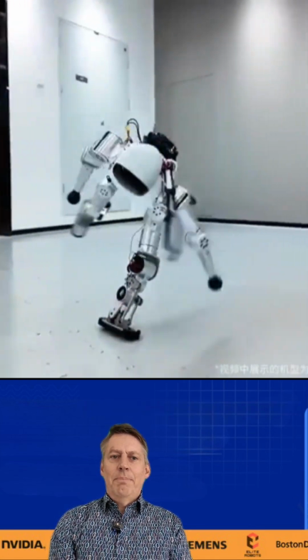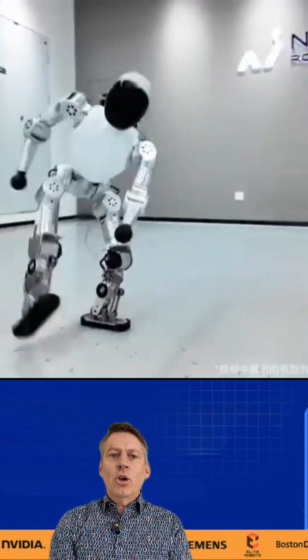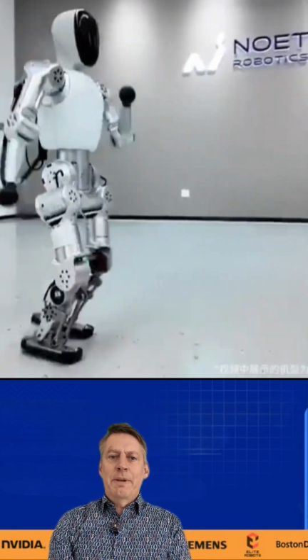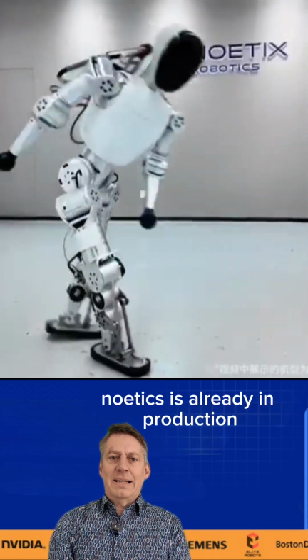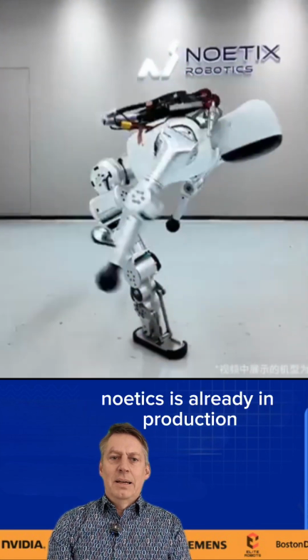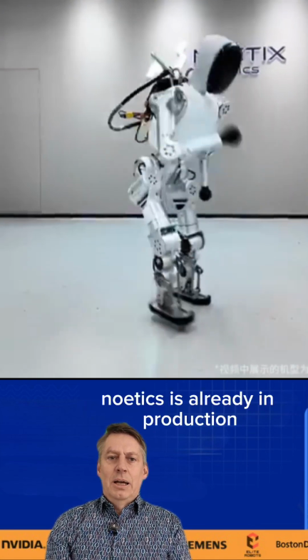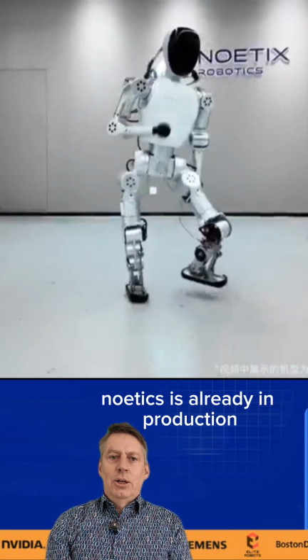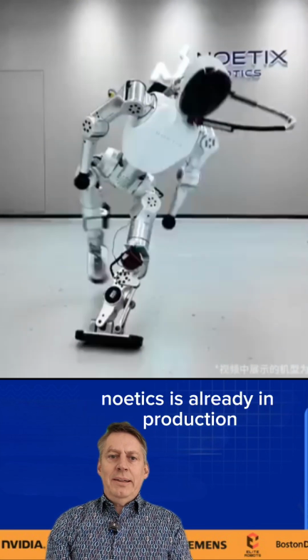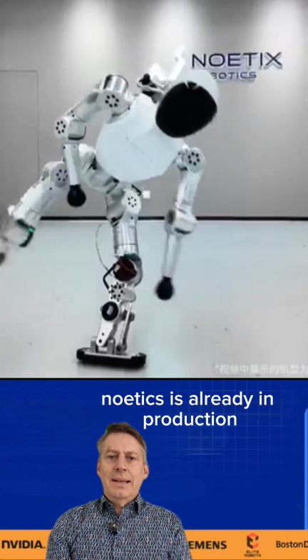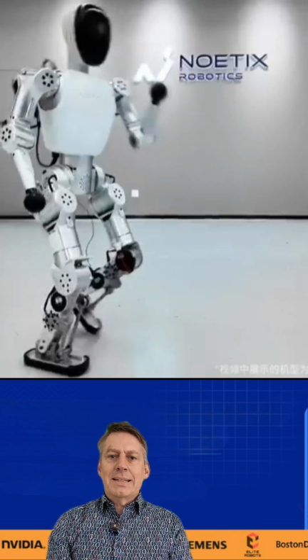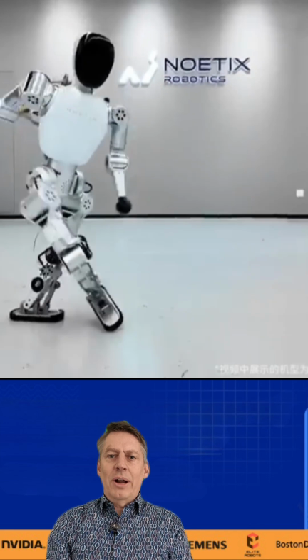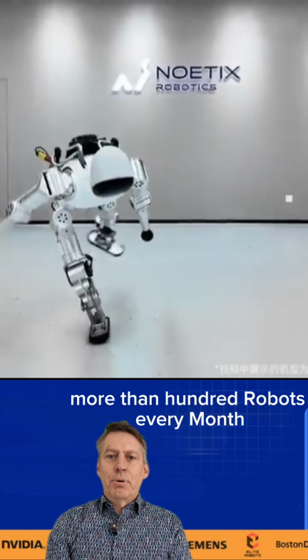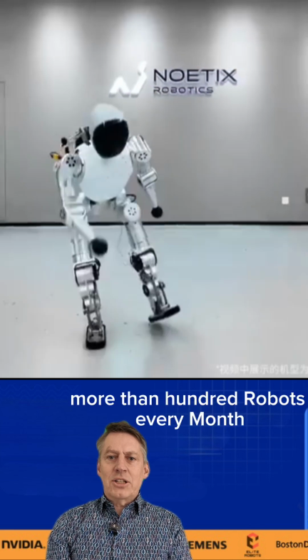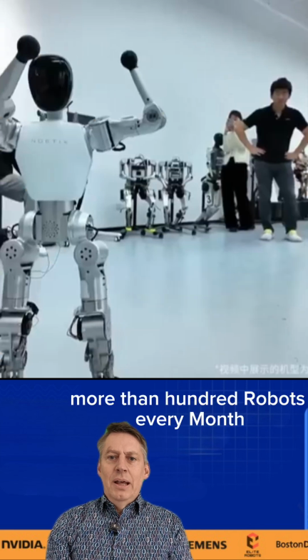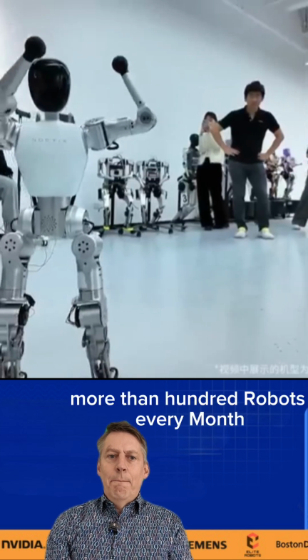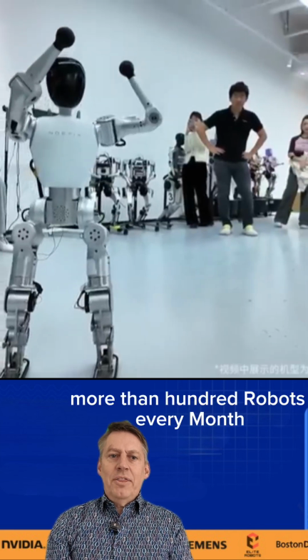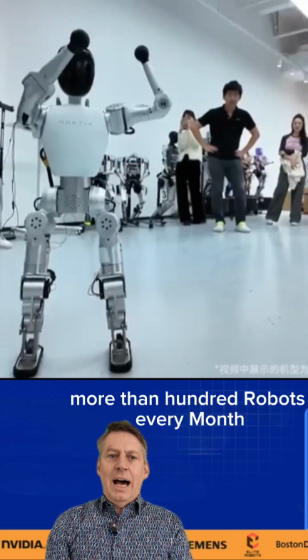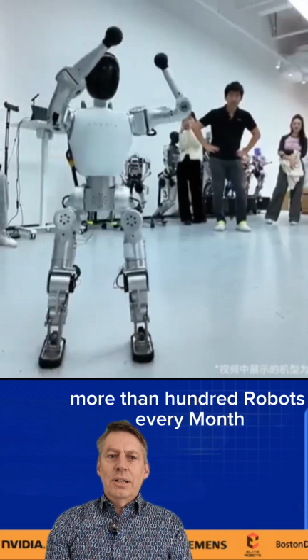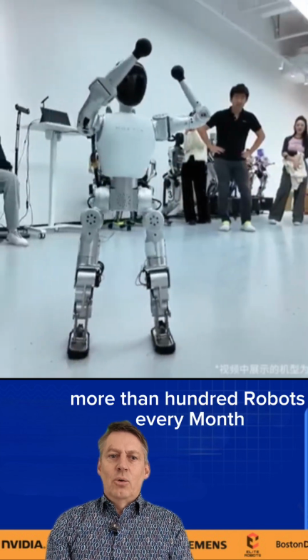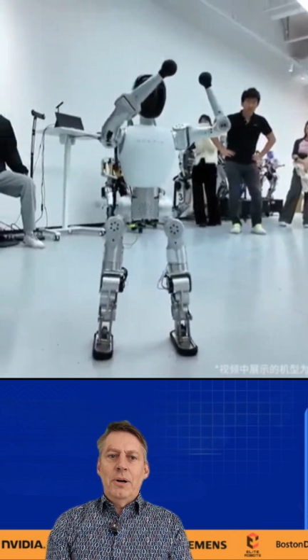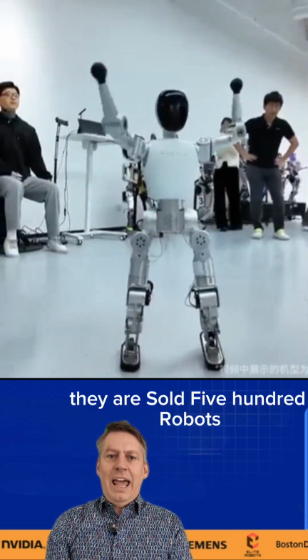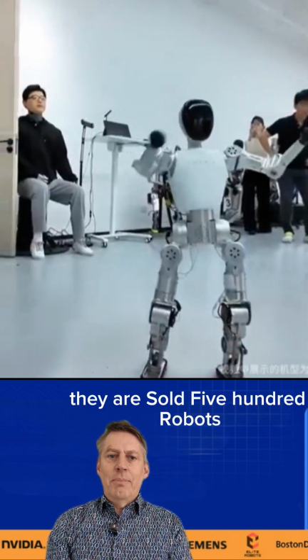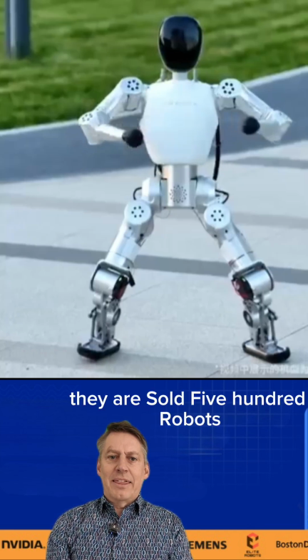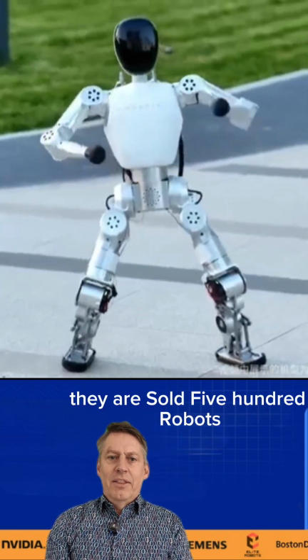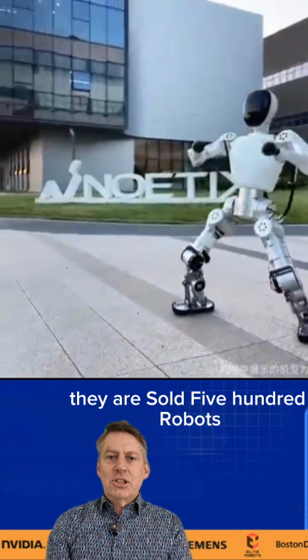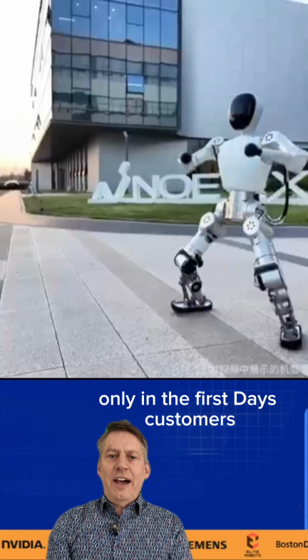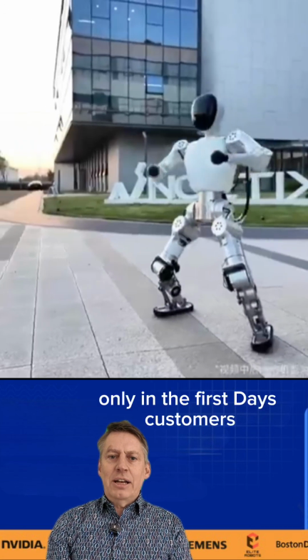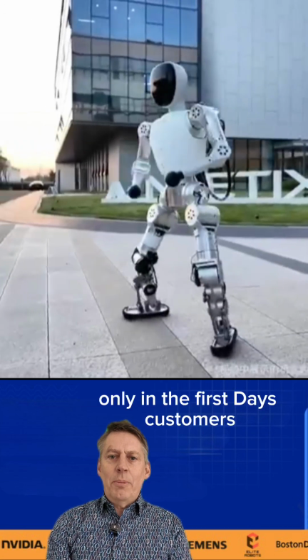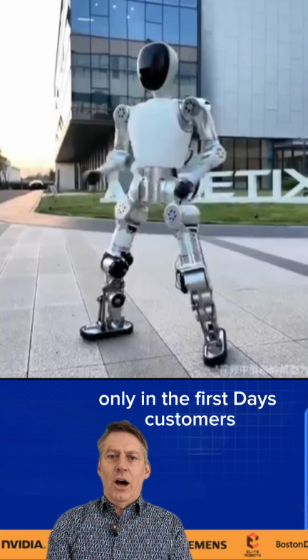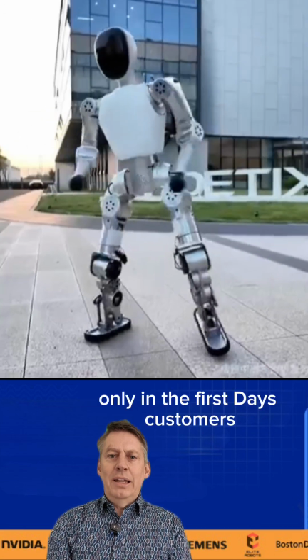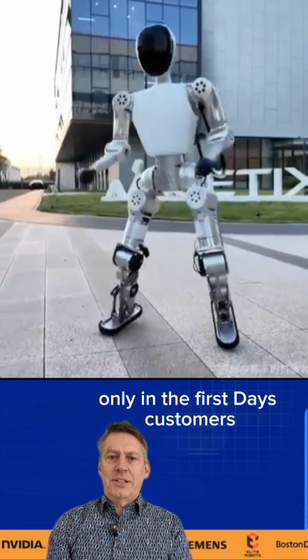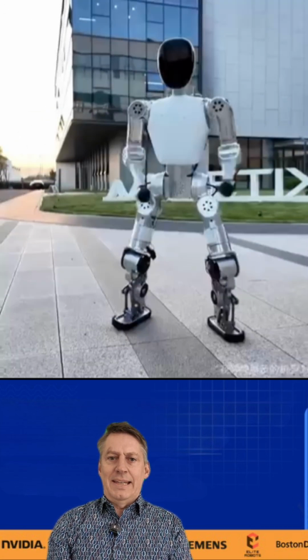But now you must be fast. Noetics is already in production — more than 100 robots every month. There are 500 robots sold only in the first days.